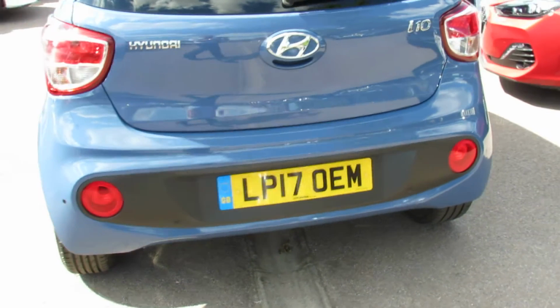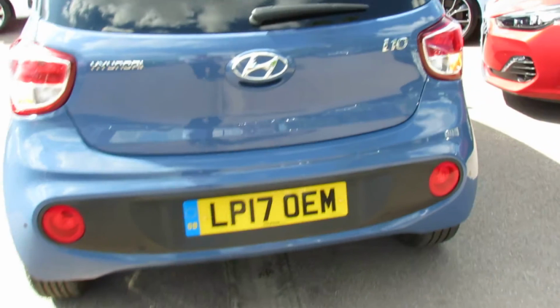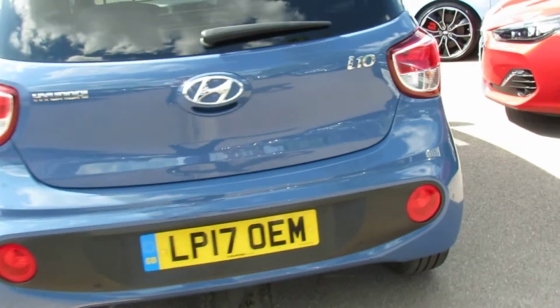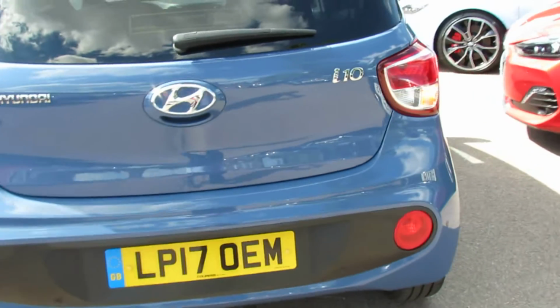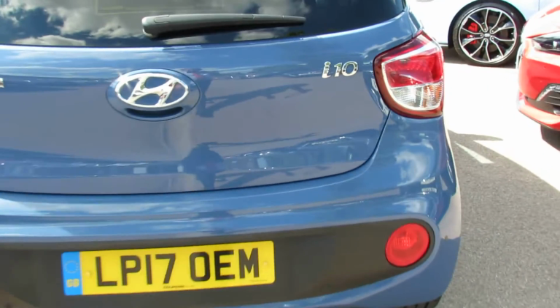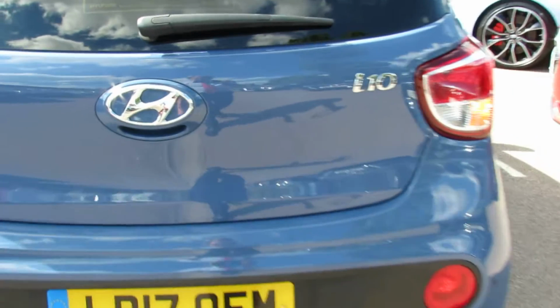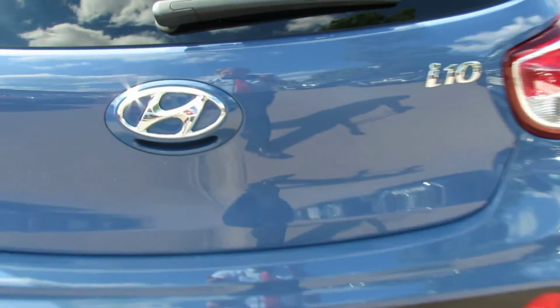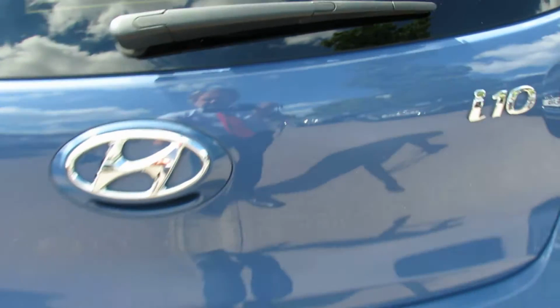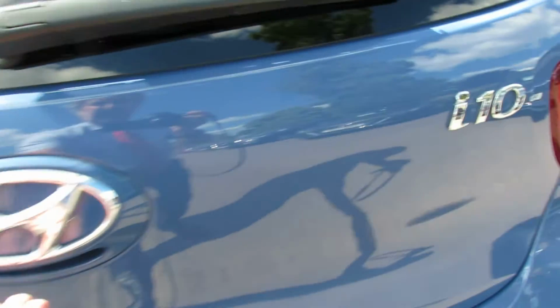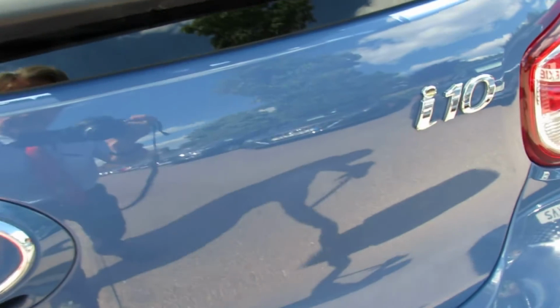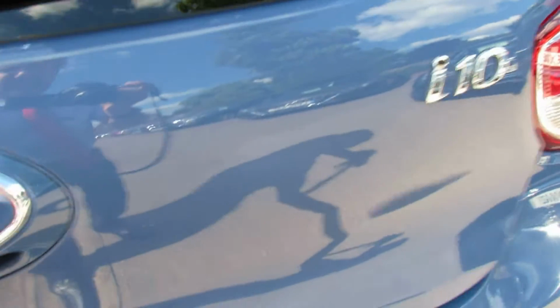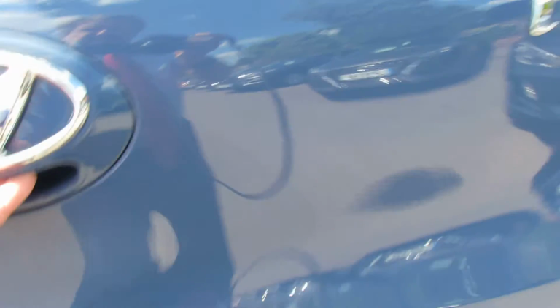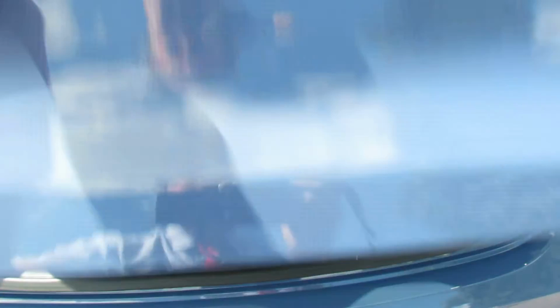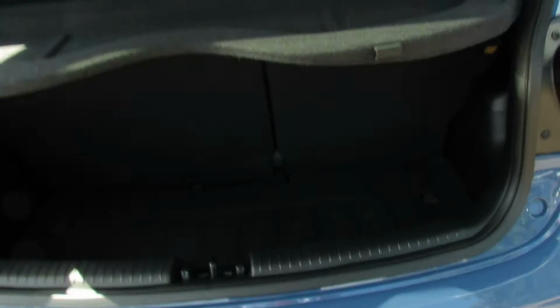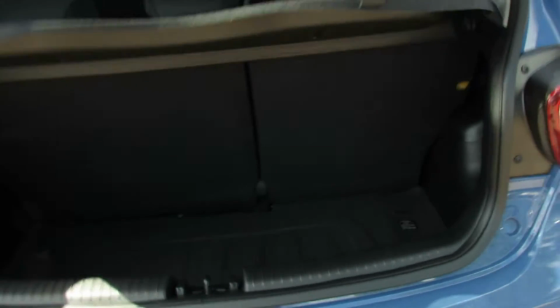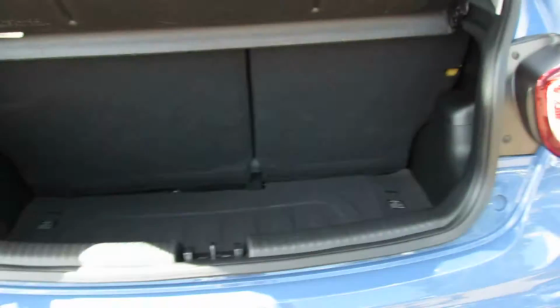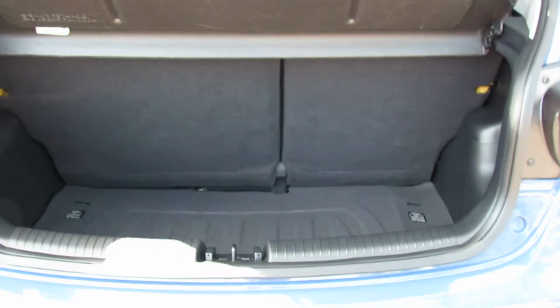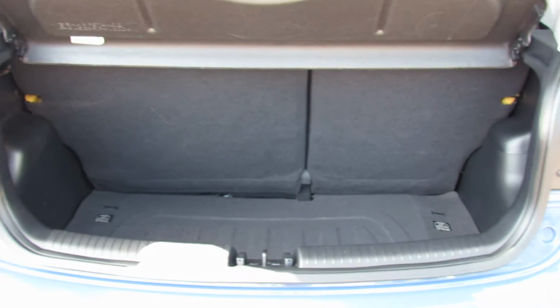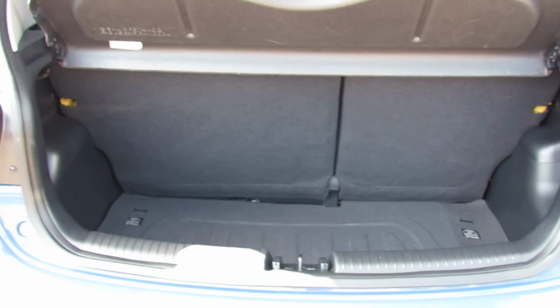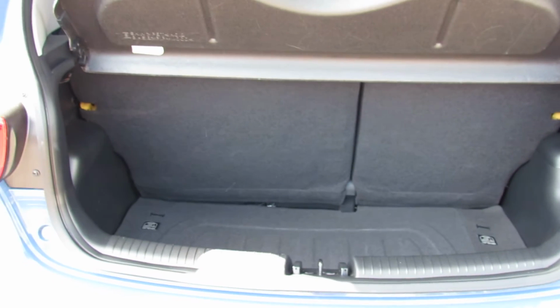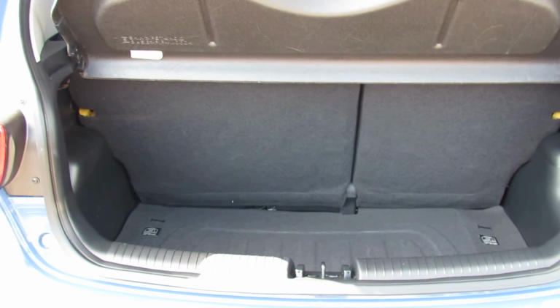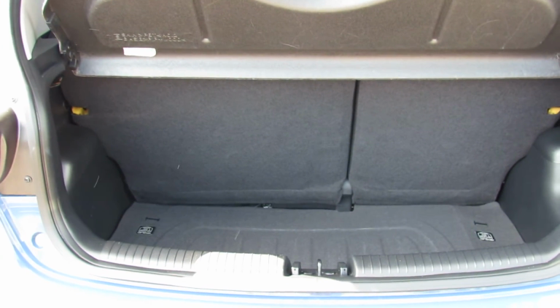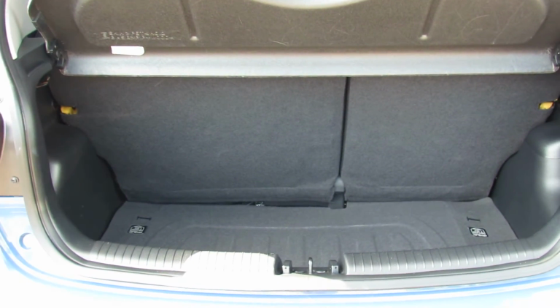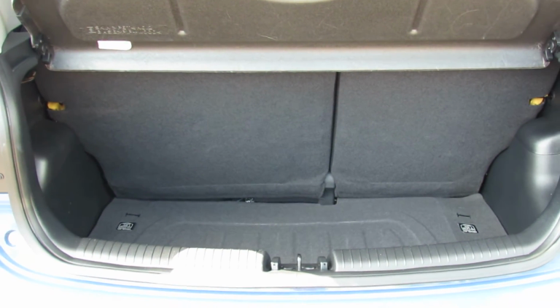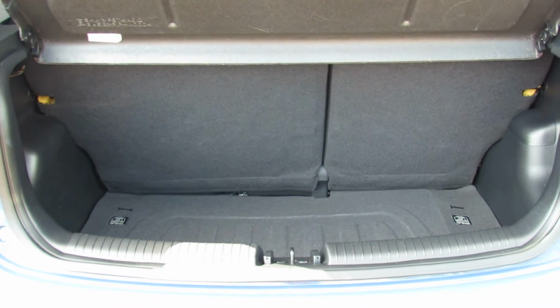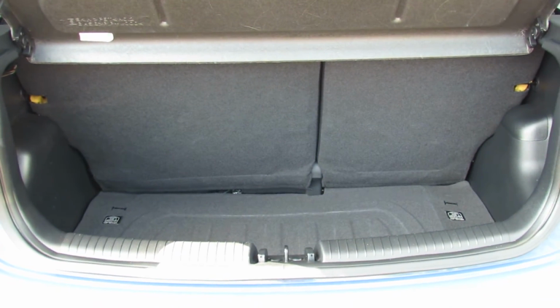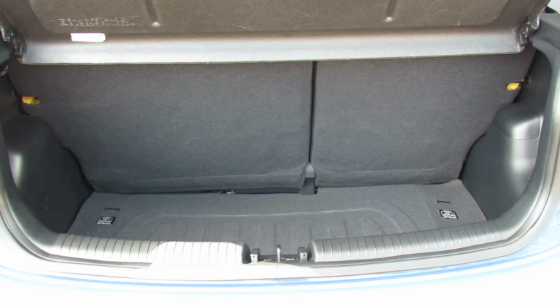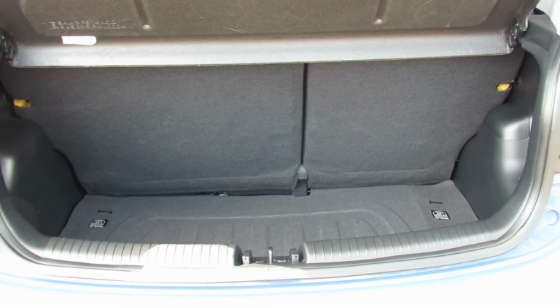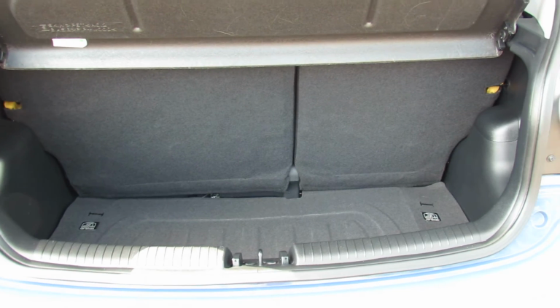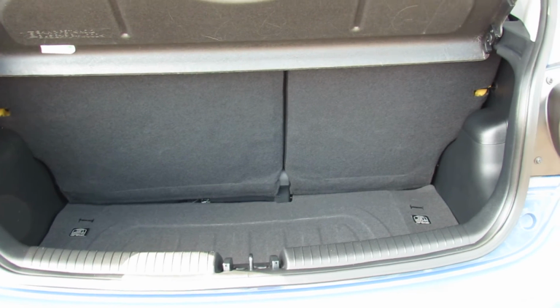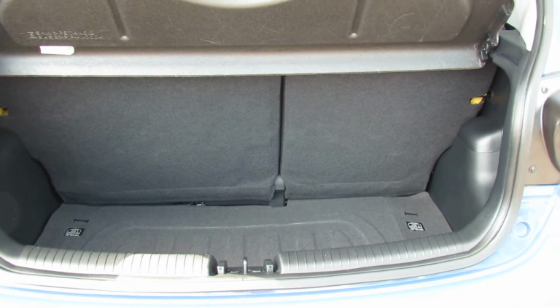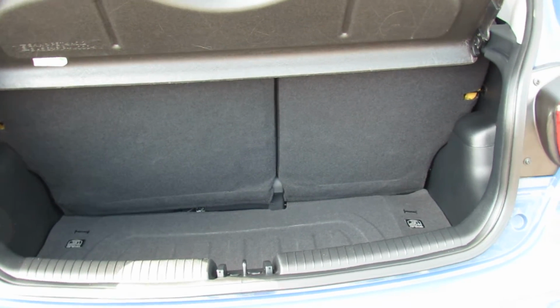I'll just show you the boot because you've got a decent sized boot even though it's a small car. As you can see there, you've got a 60-40 split so if you want to enlarge it you can.